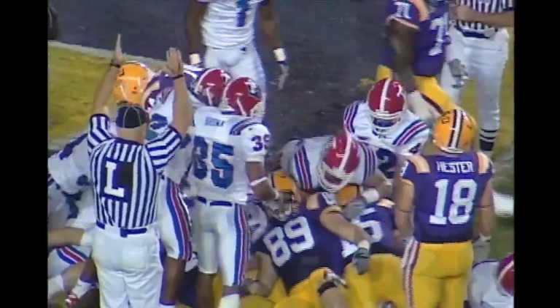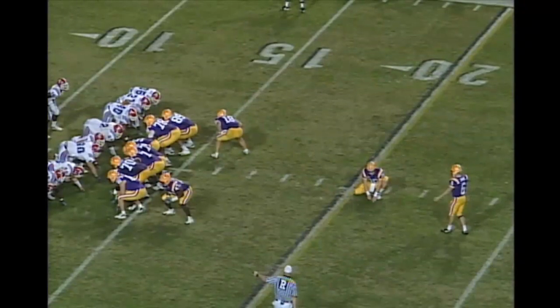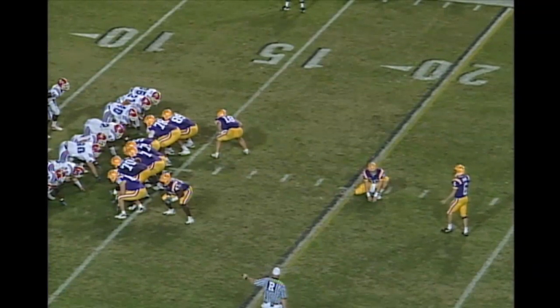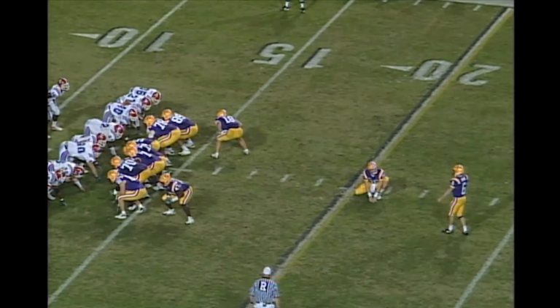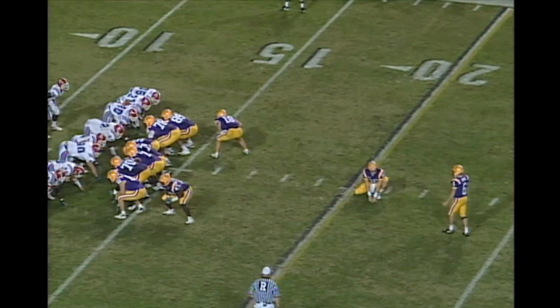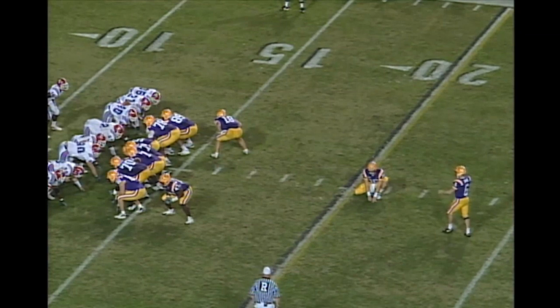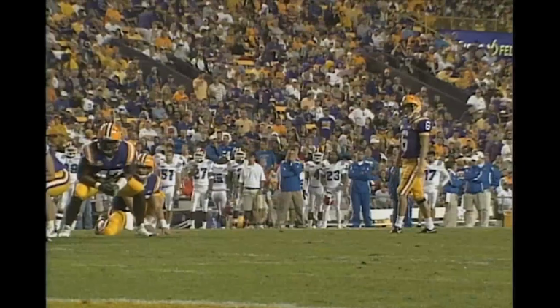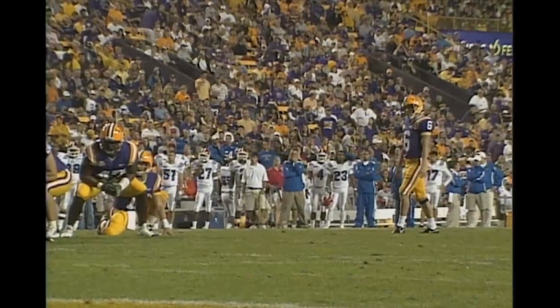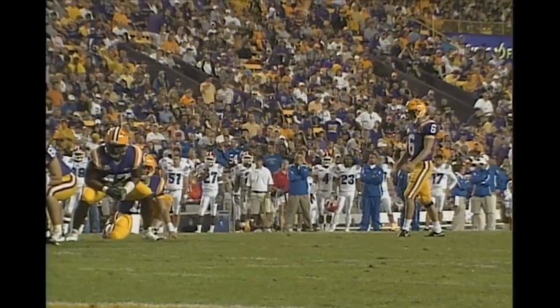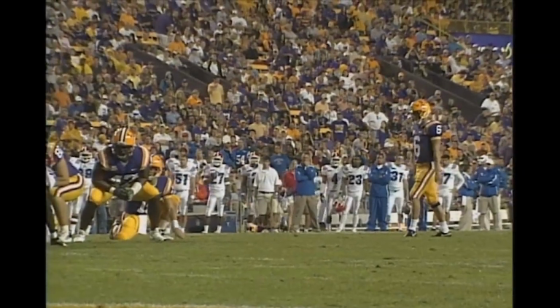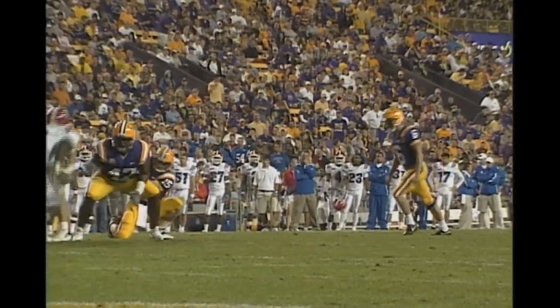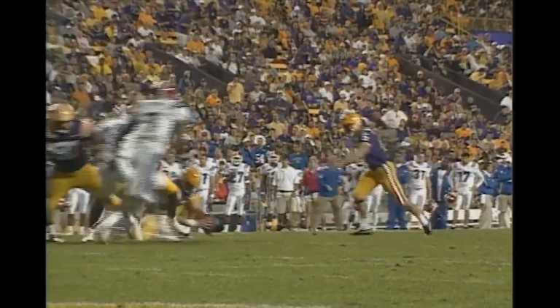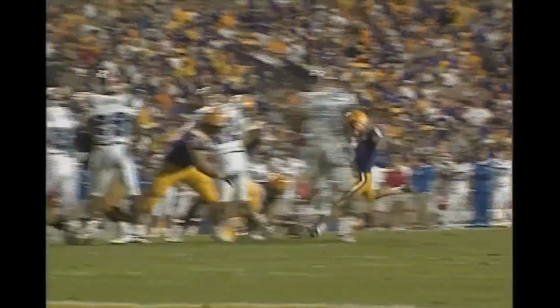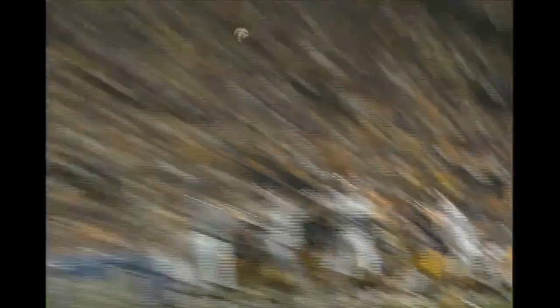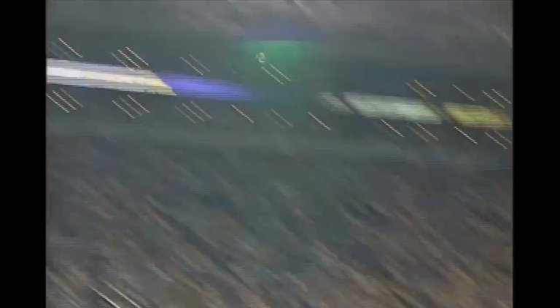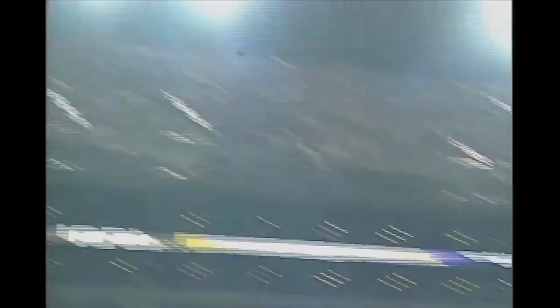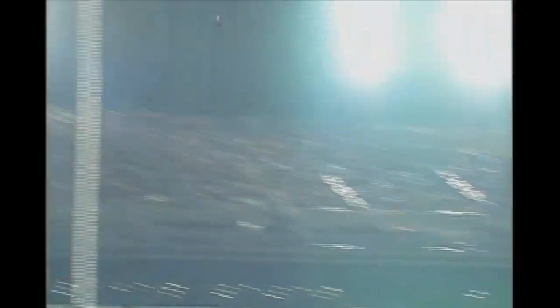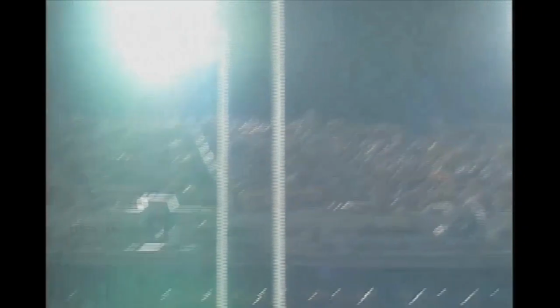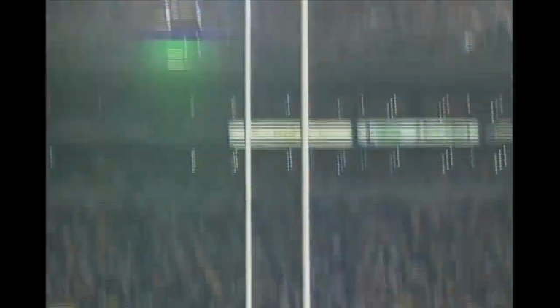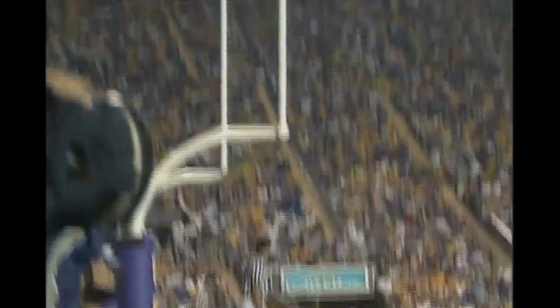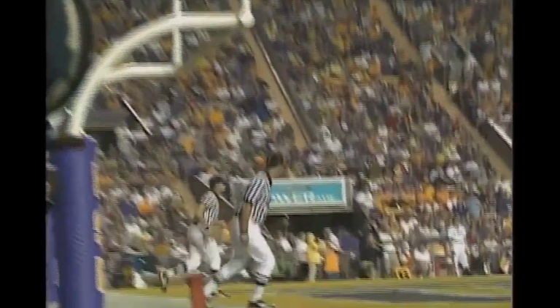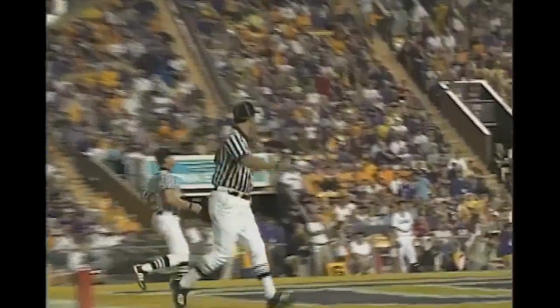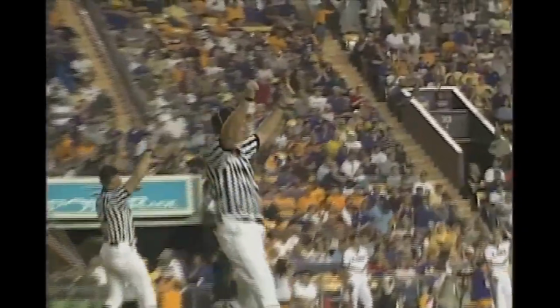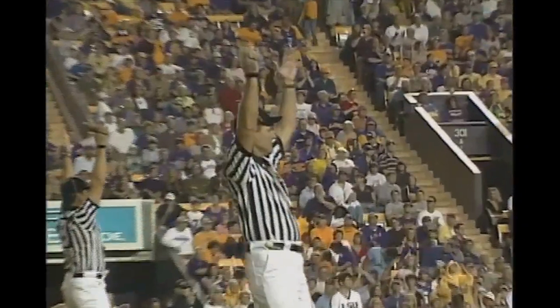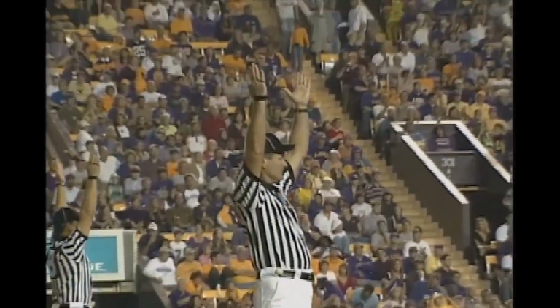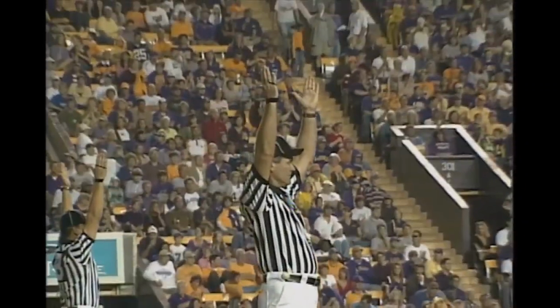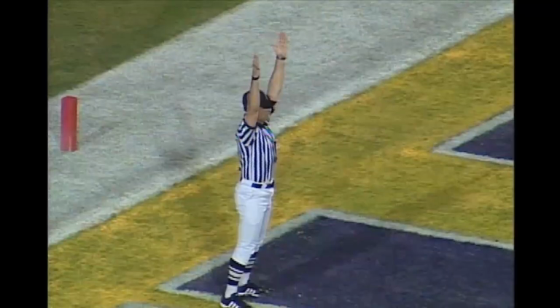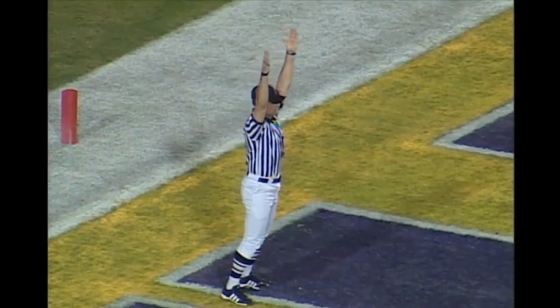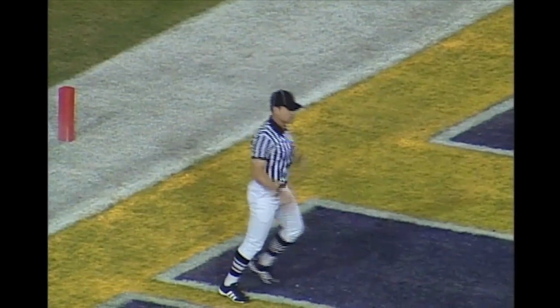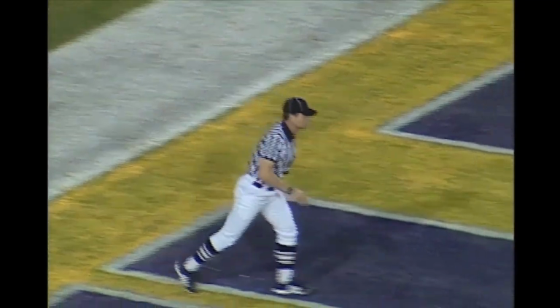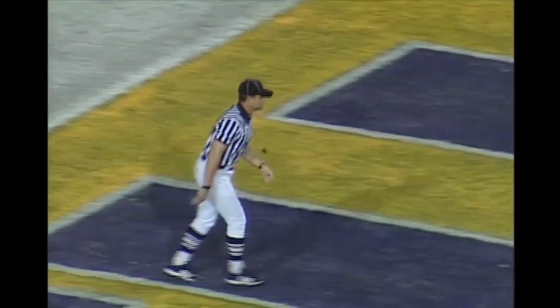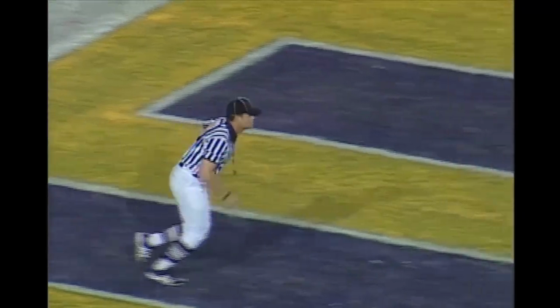Cole David will try a 31-yard field goal. Flynn will put it down, snap the flag of the play, the kick is up — and the field goal is good.